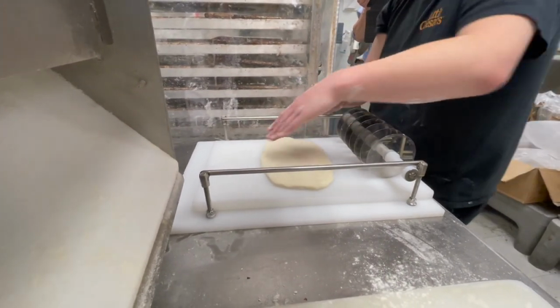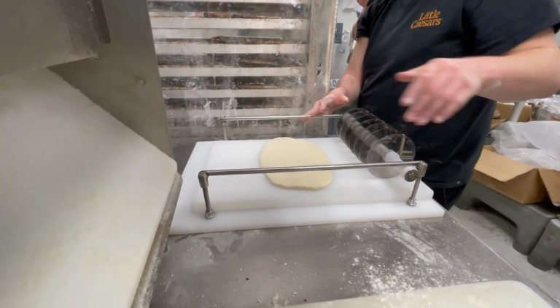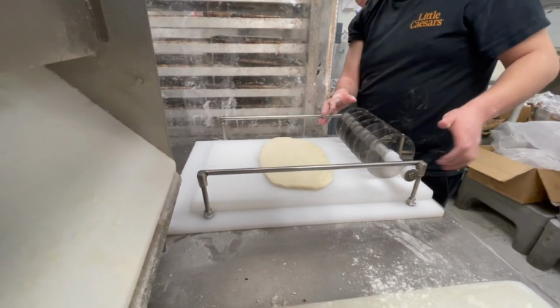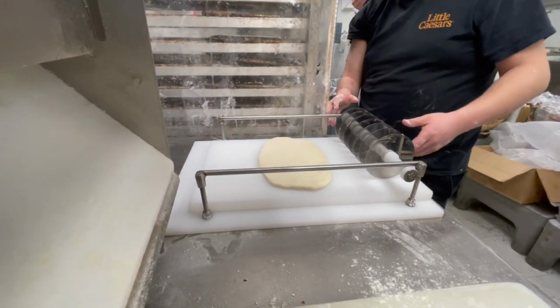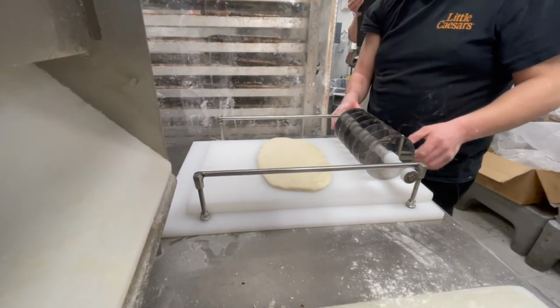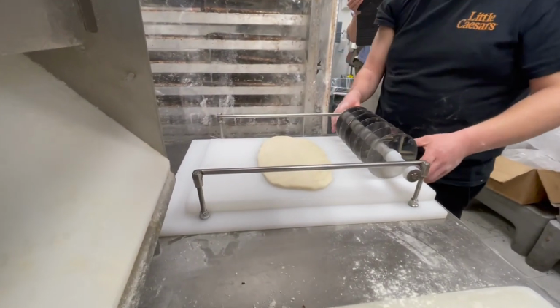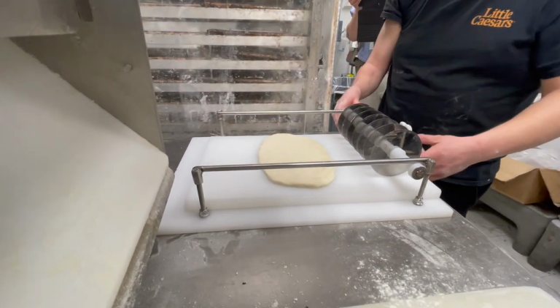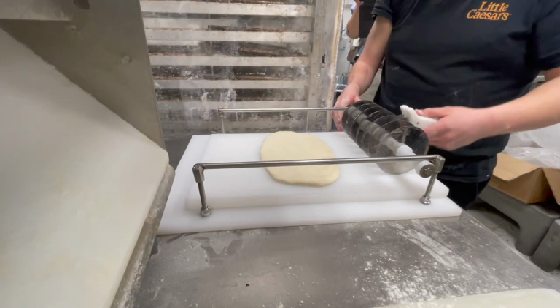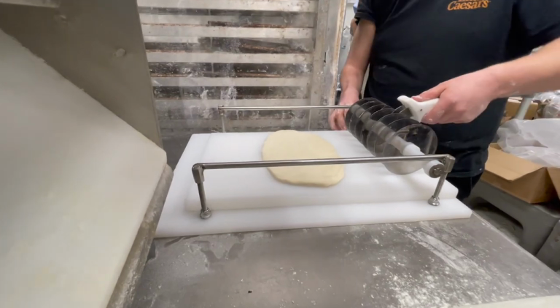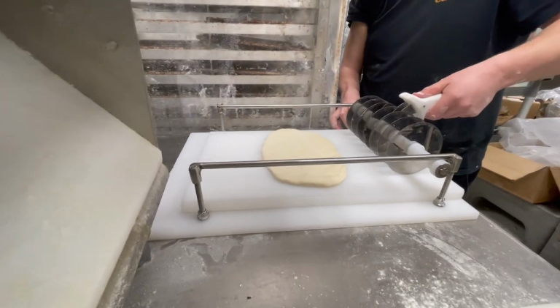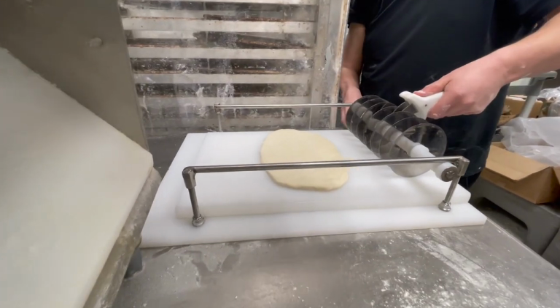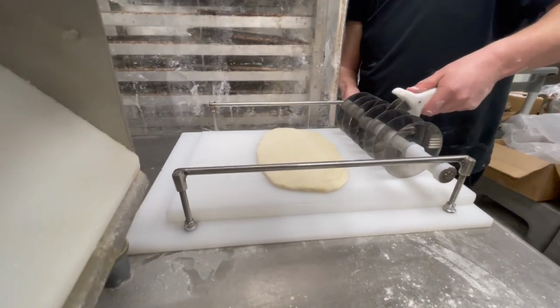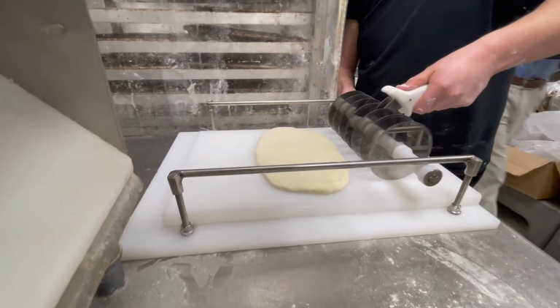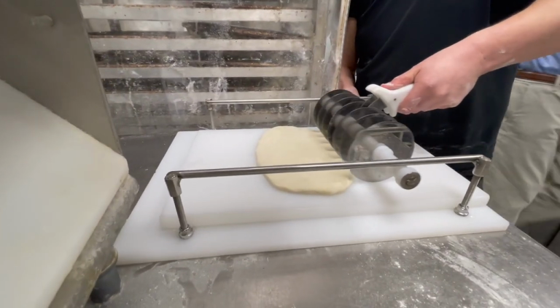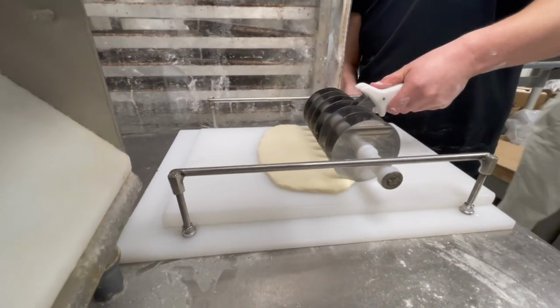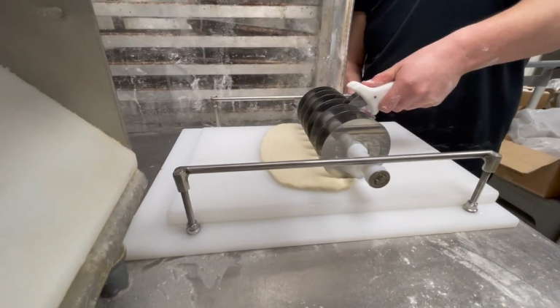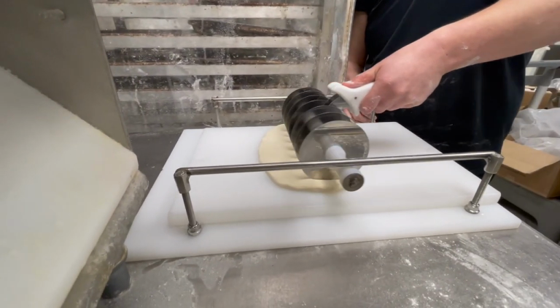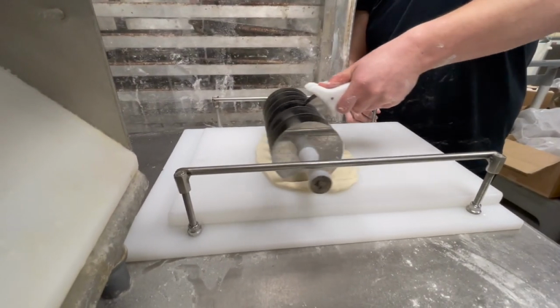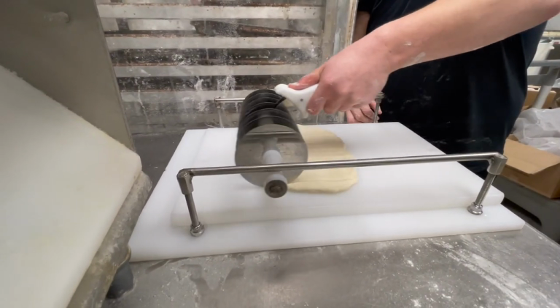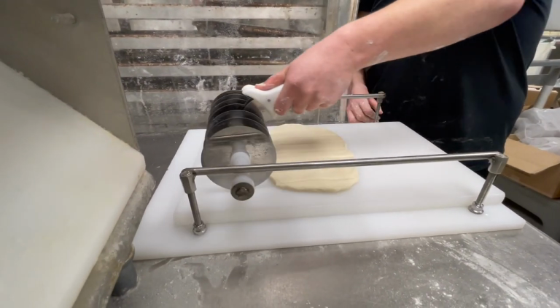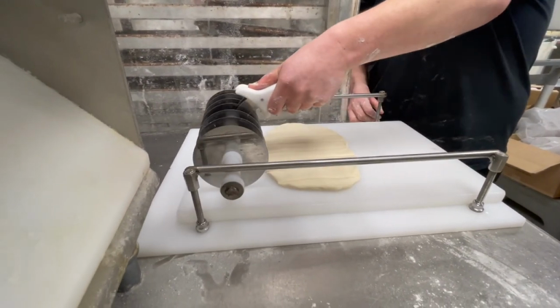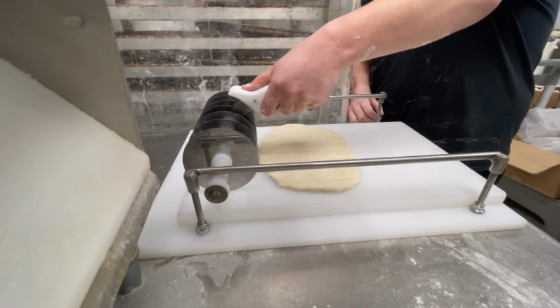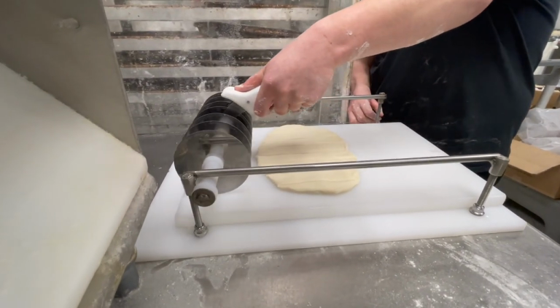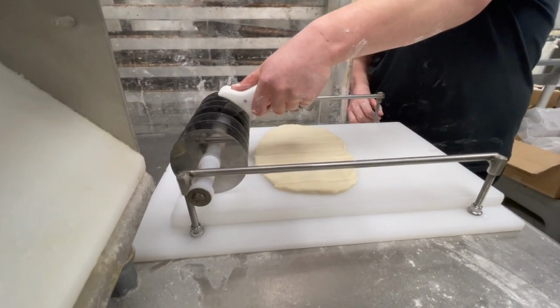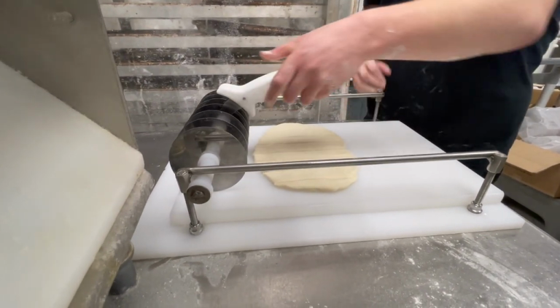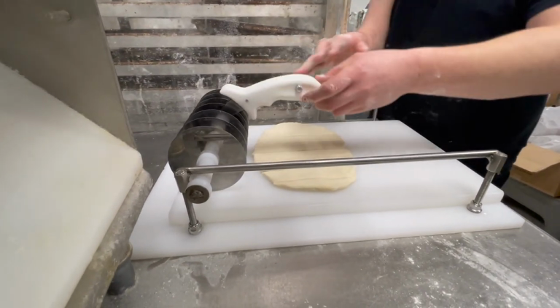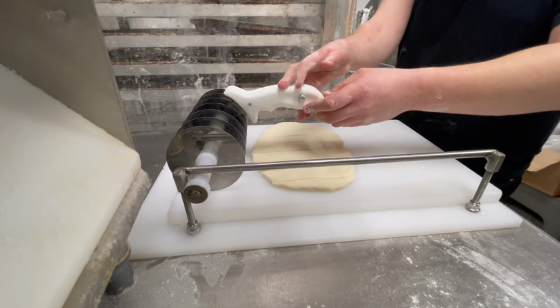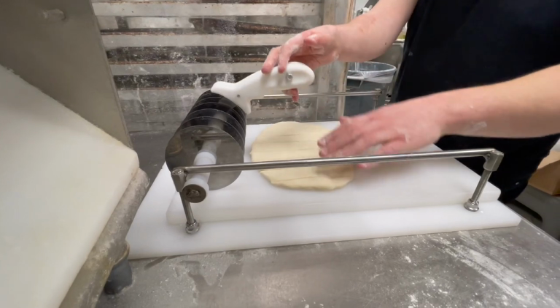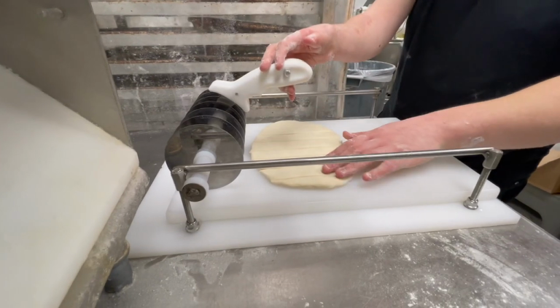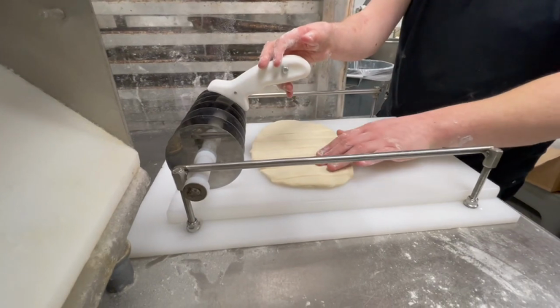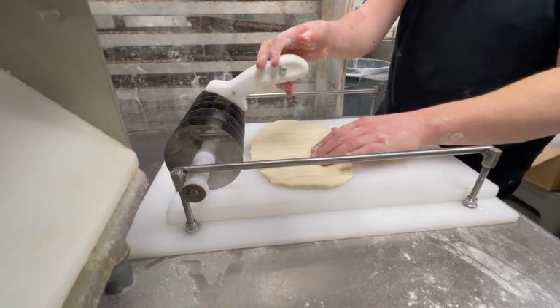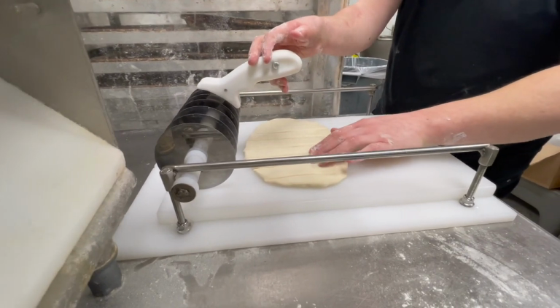He then takes the custom cutter with one hand and pushes it across the dough, creating eight perfectly sized strips ready to place in the oven.